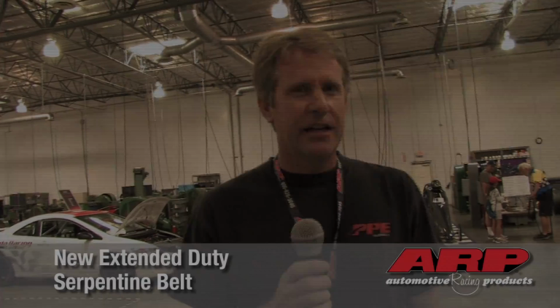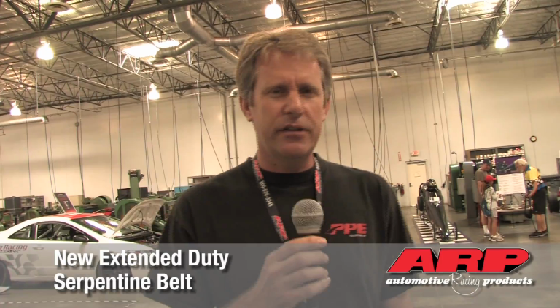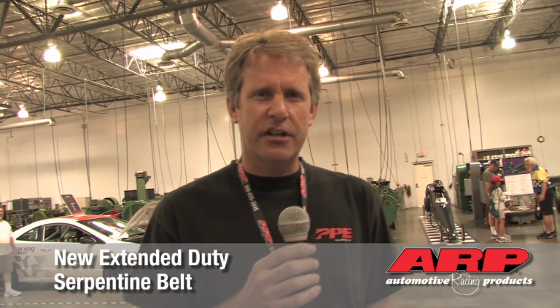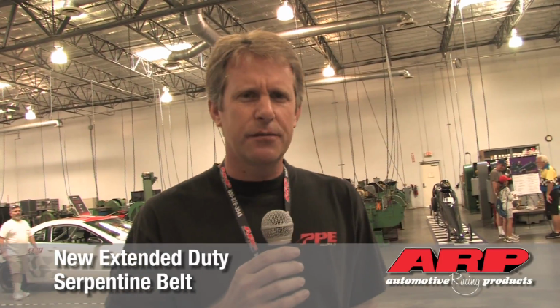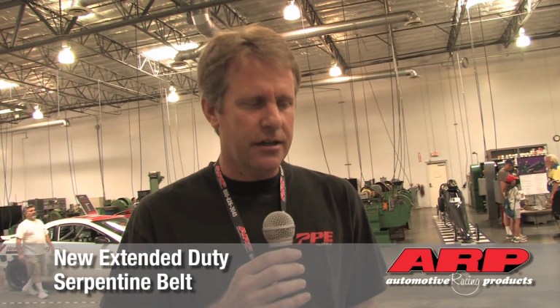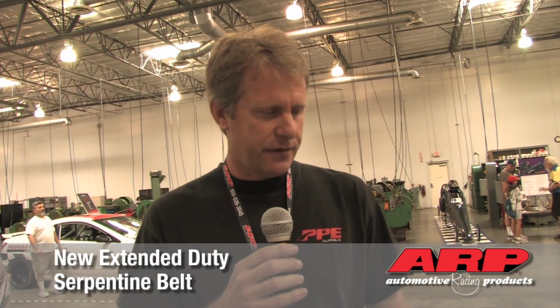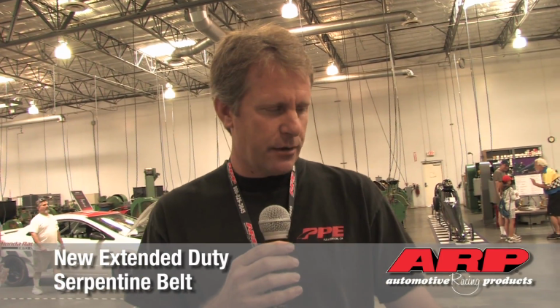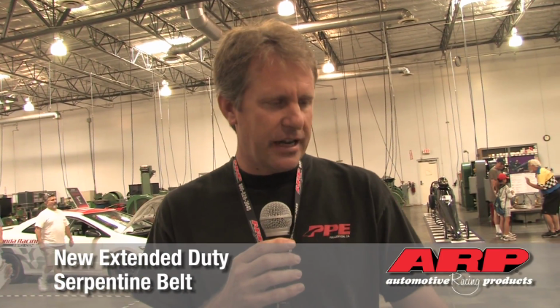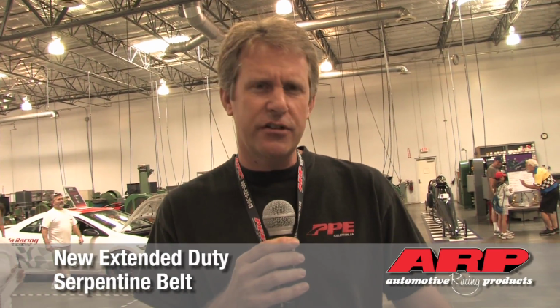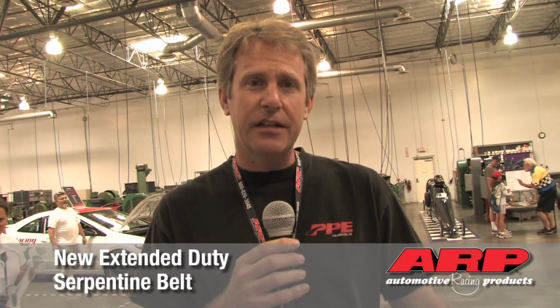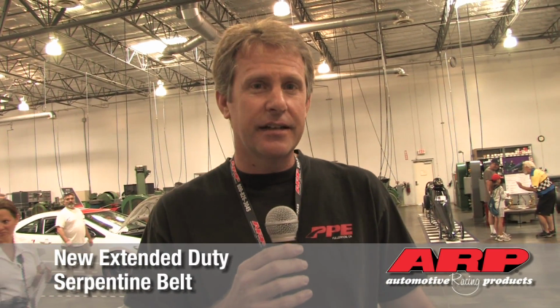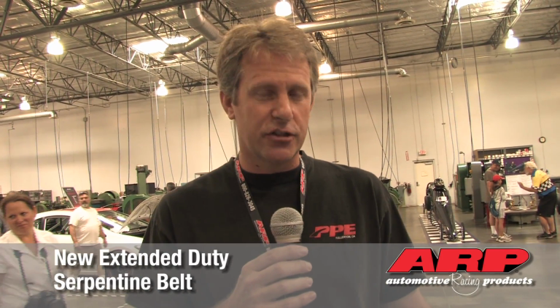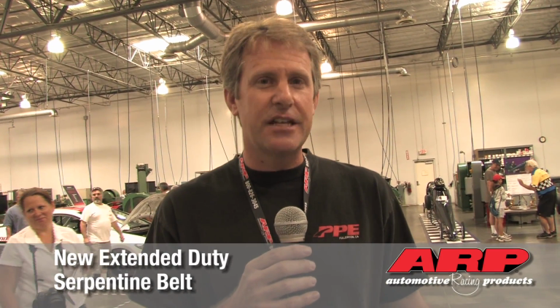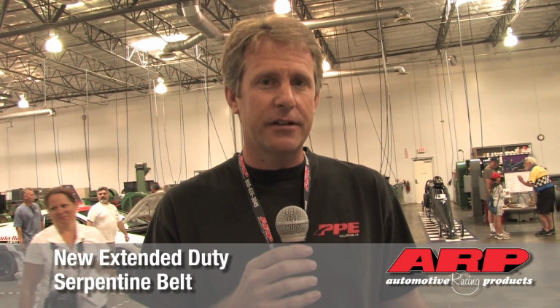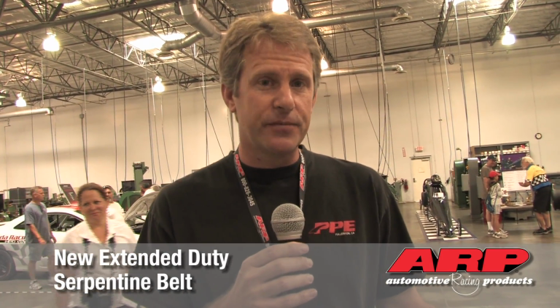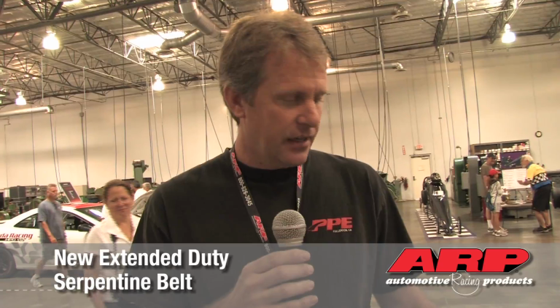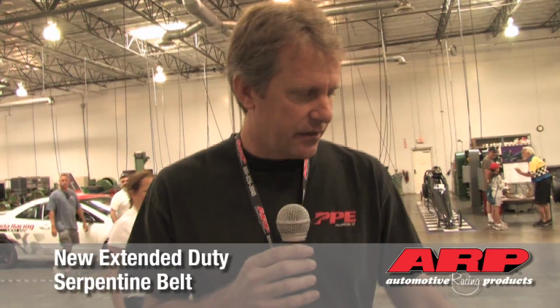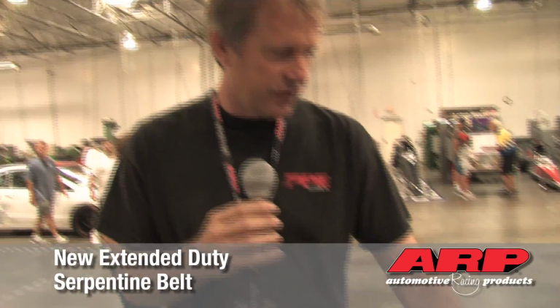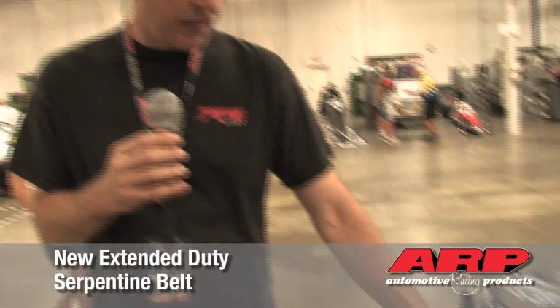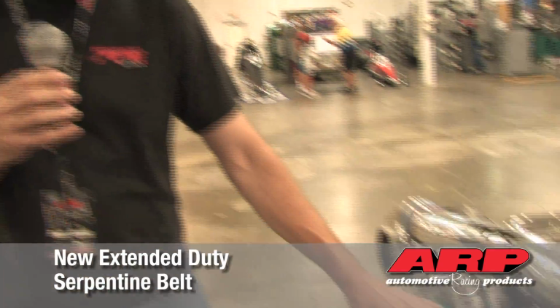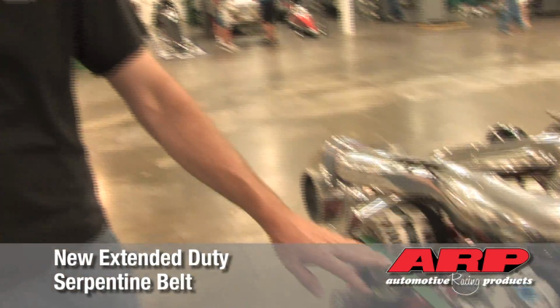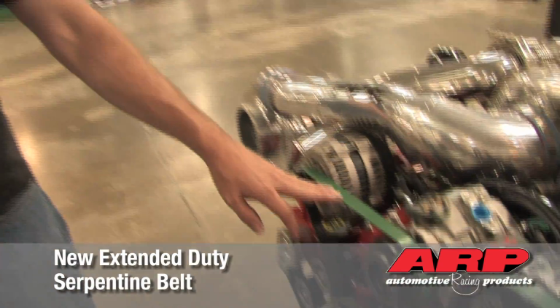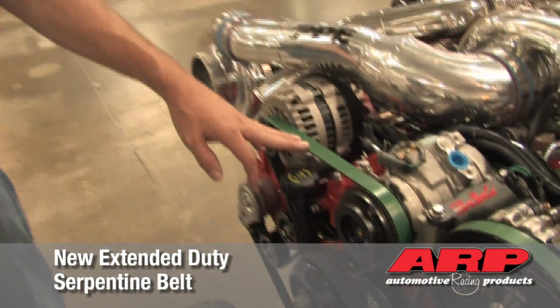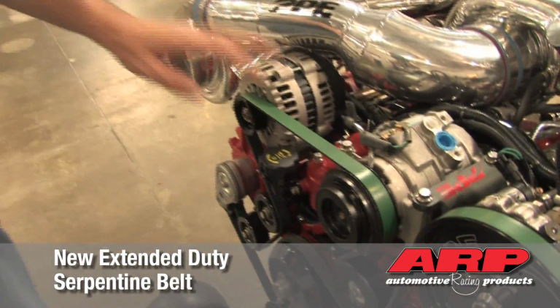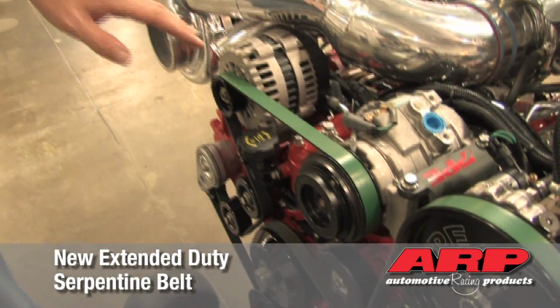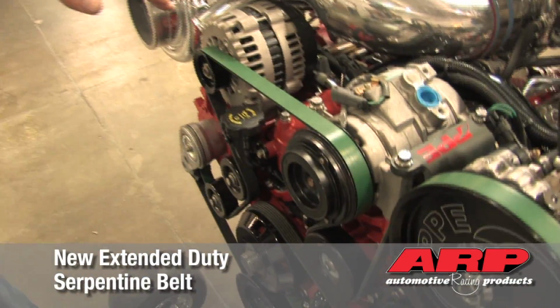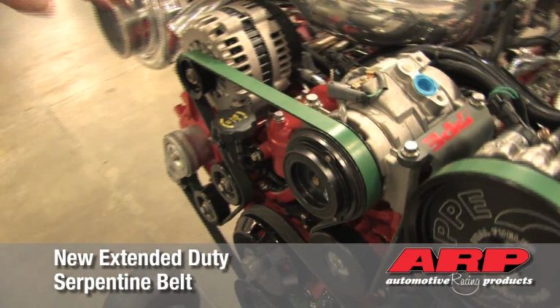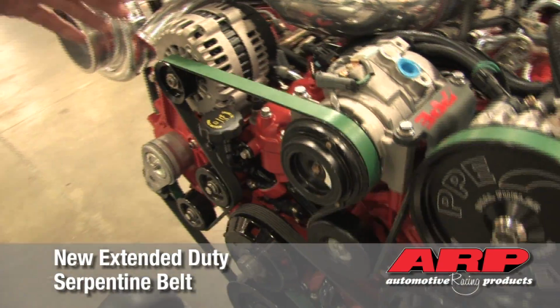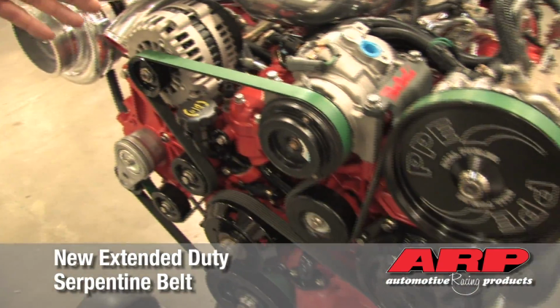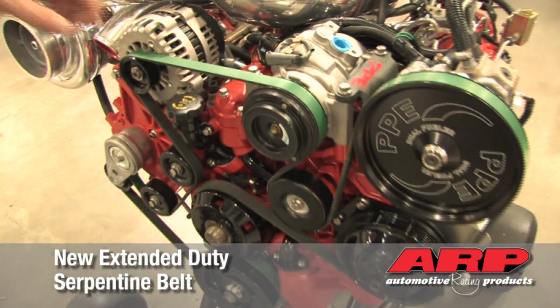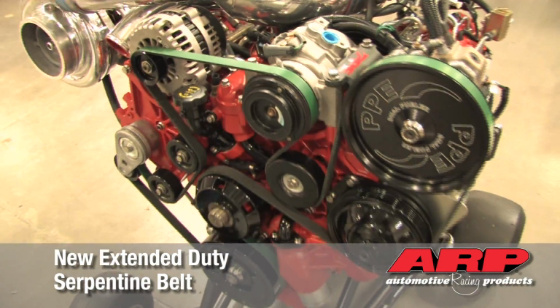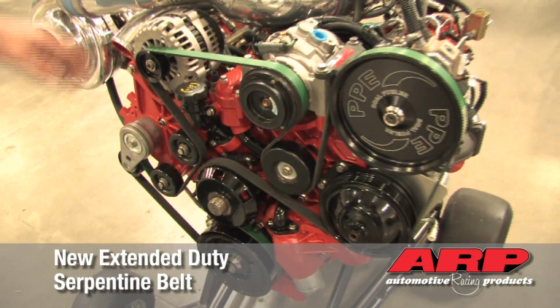New this year, we've come out with our heavy duty serpentine belt, and this is designed to last three times longer than the factory OEM belt.